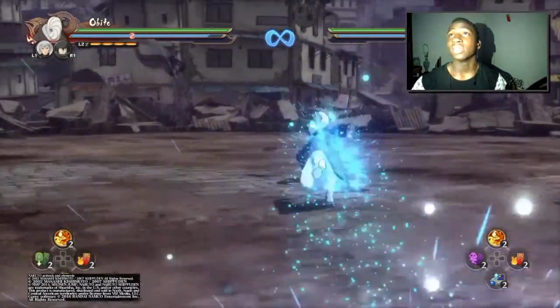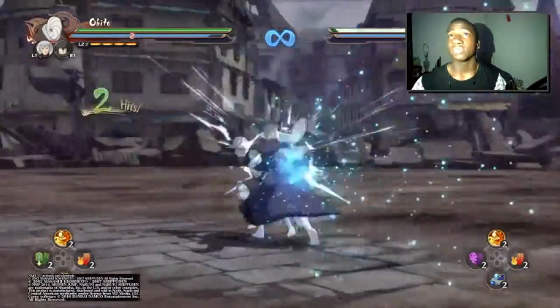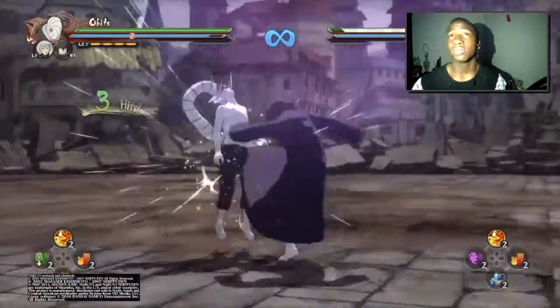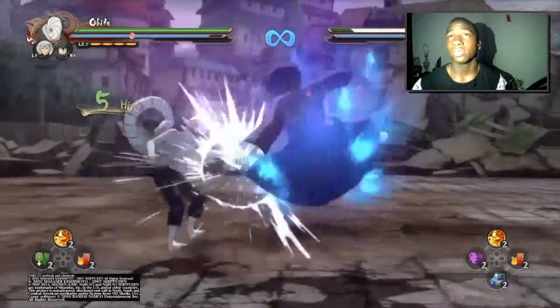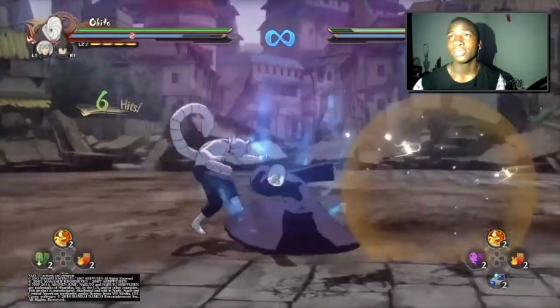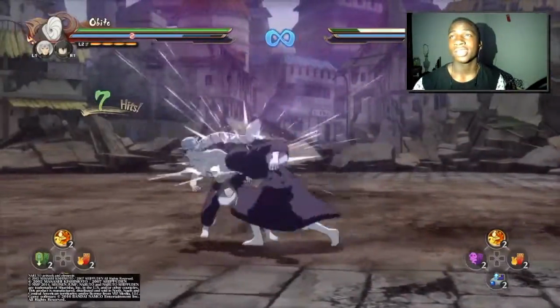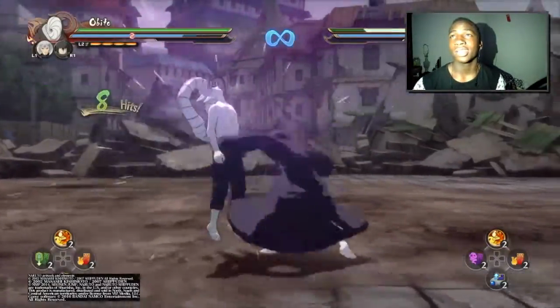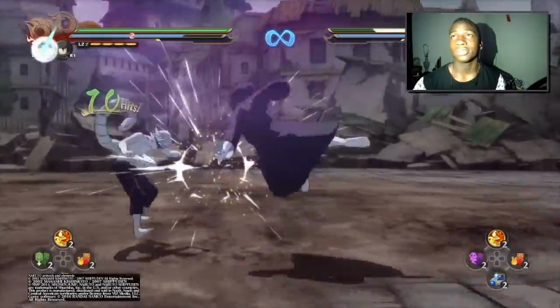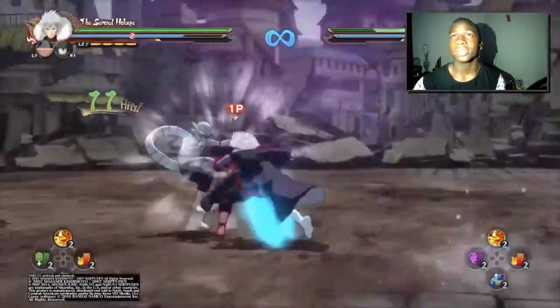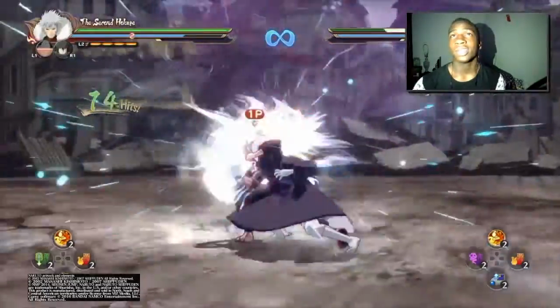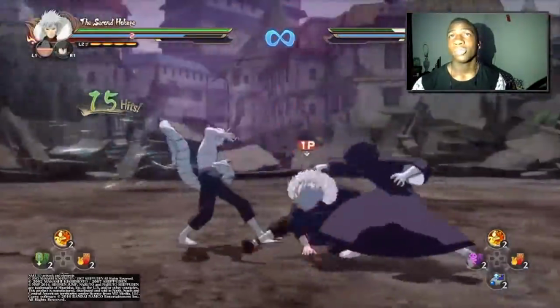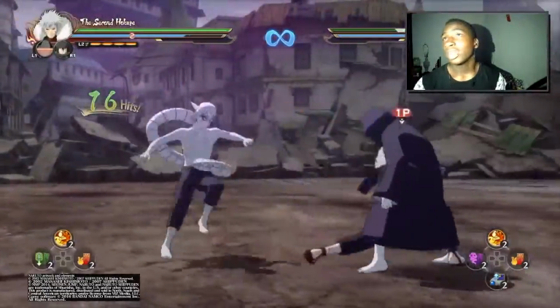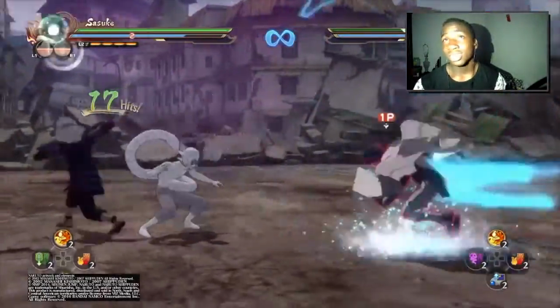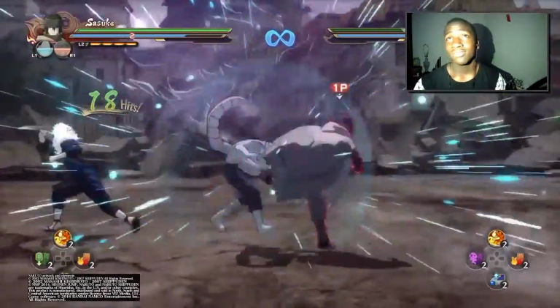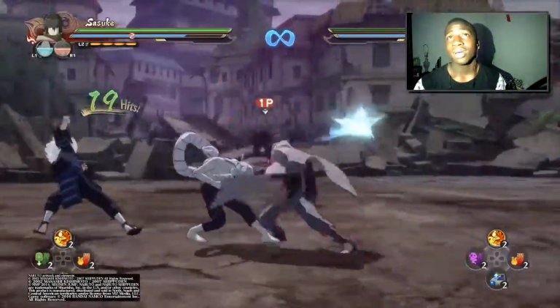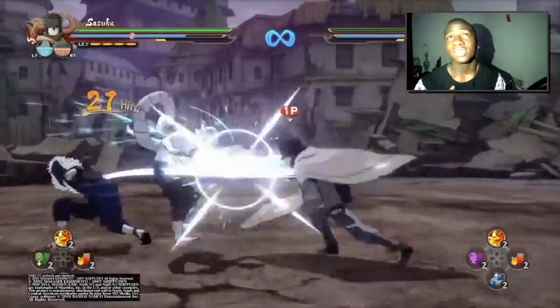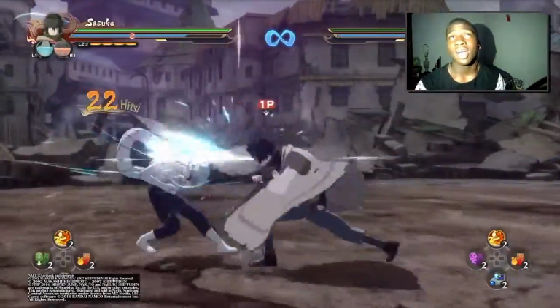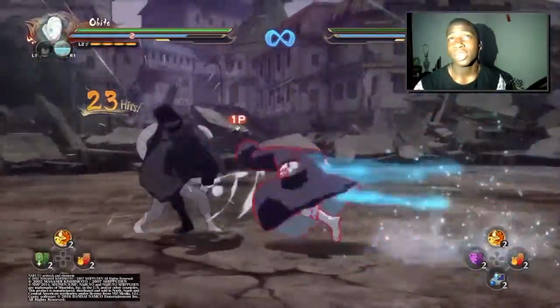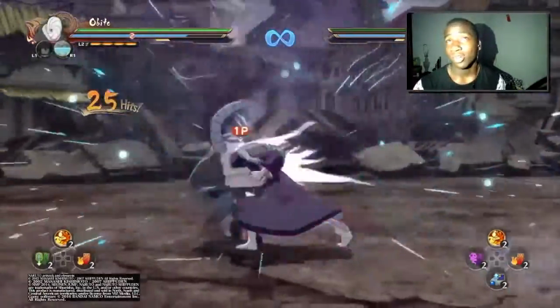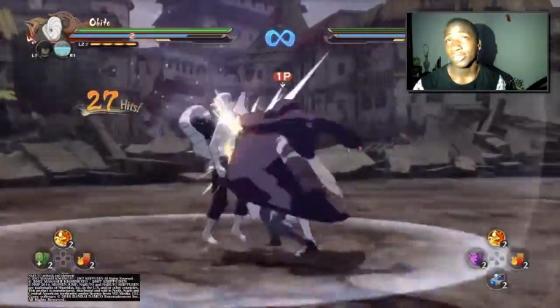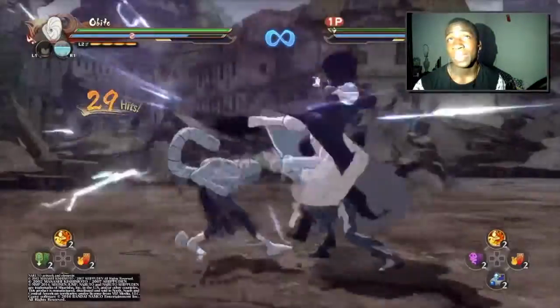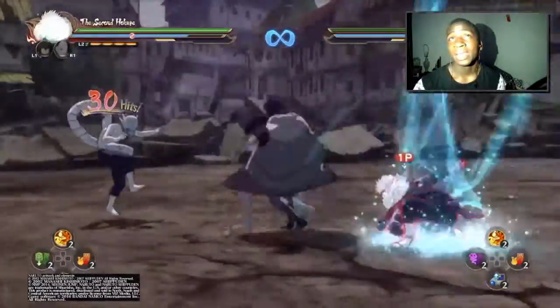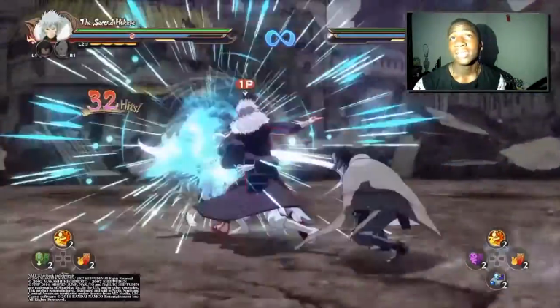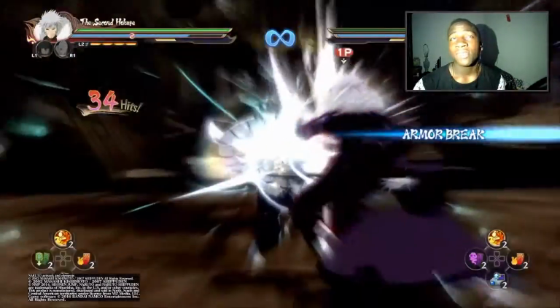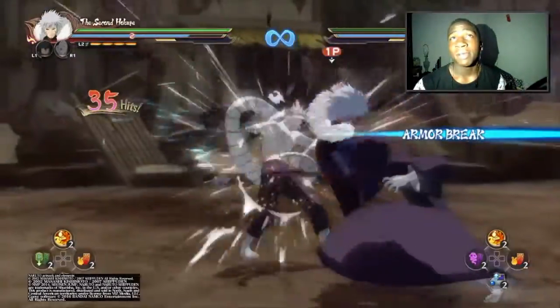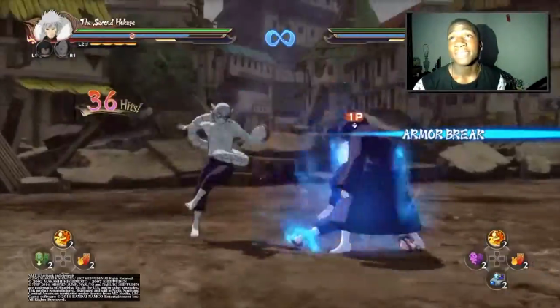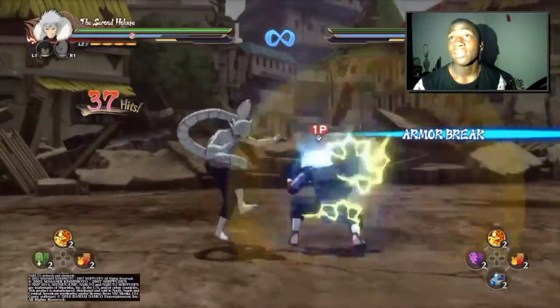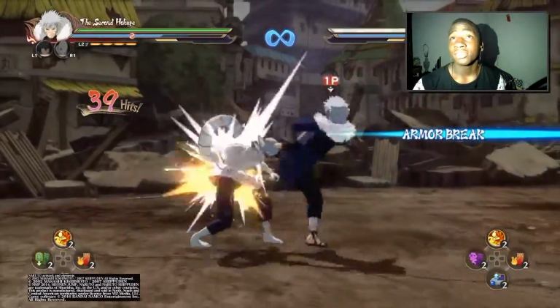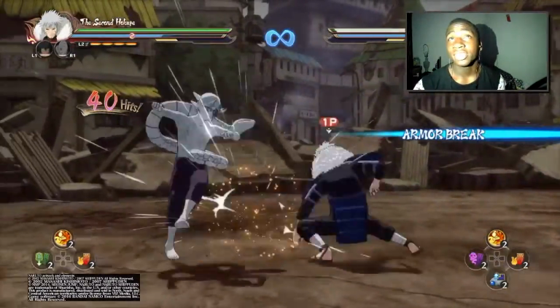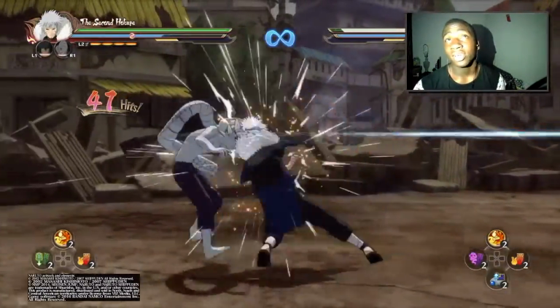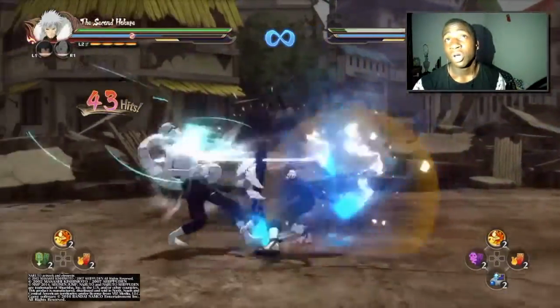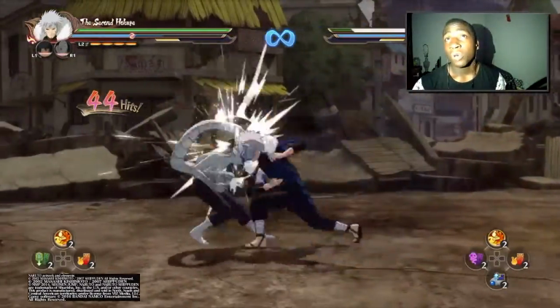When the second Hokage jumps in, he hits you with this move and launches you into the air. As you can see right now, this is the combo I'm talking about — it's very basic and easy to understand.